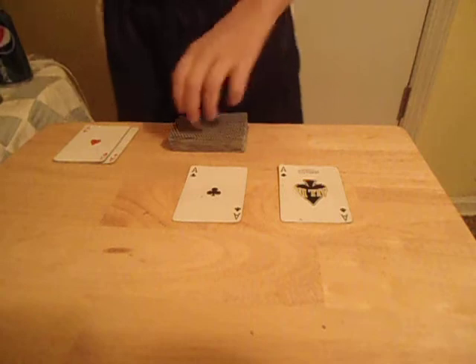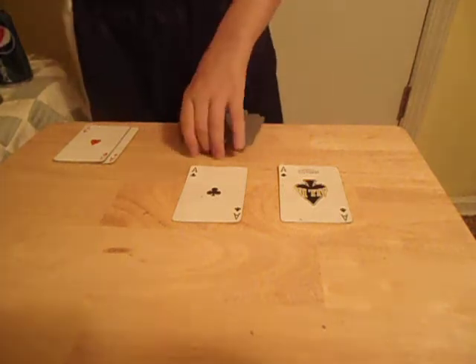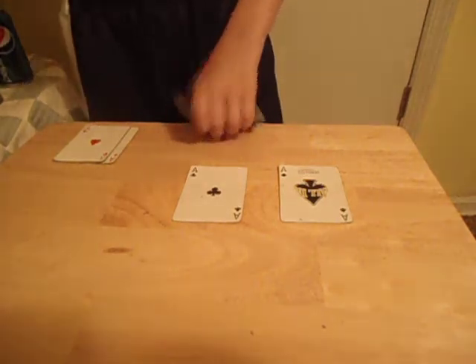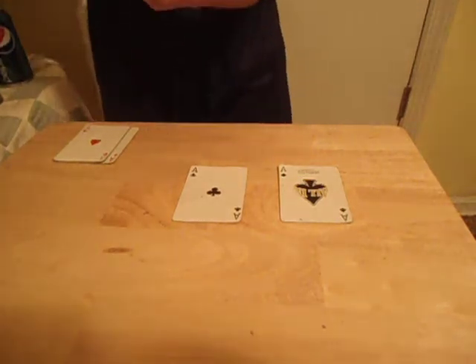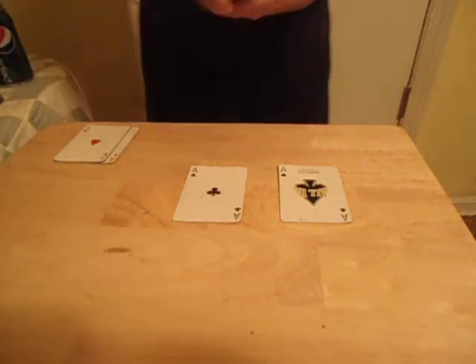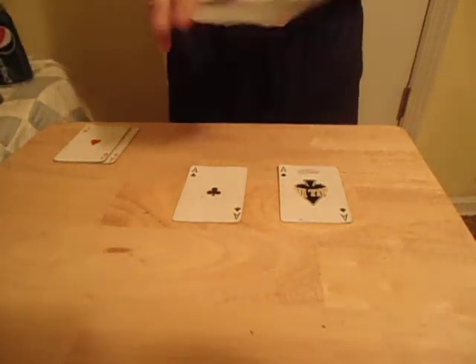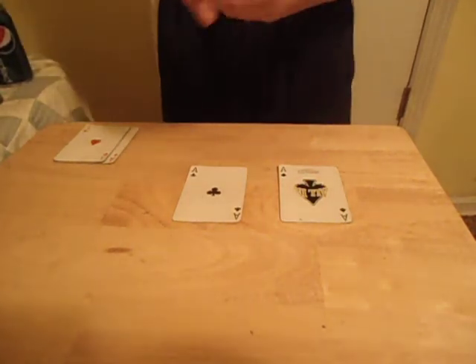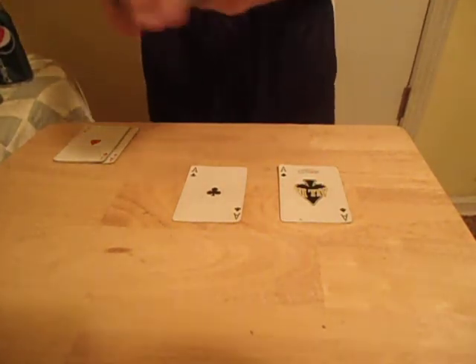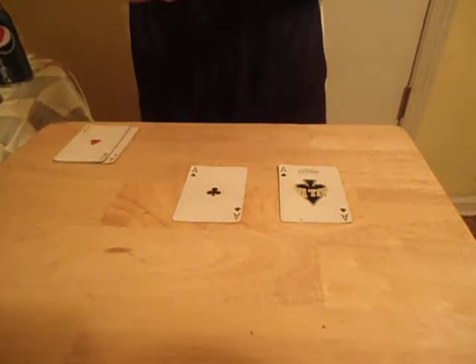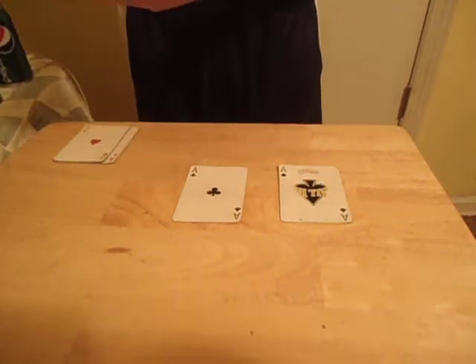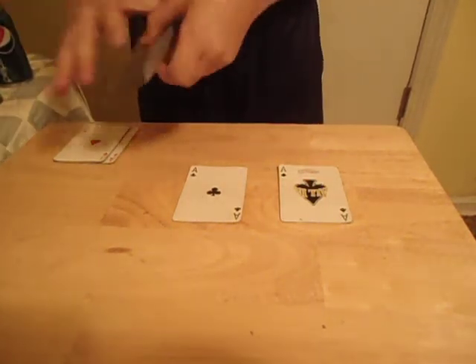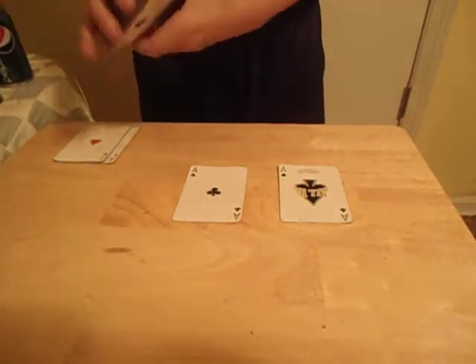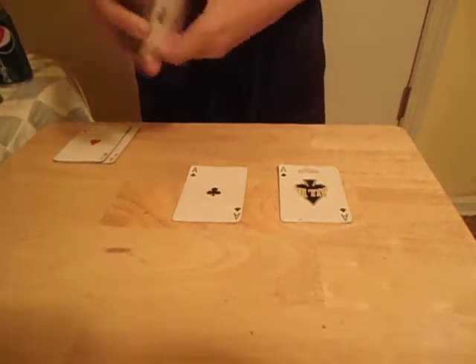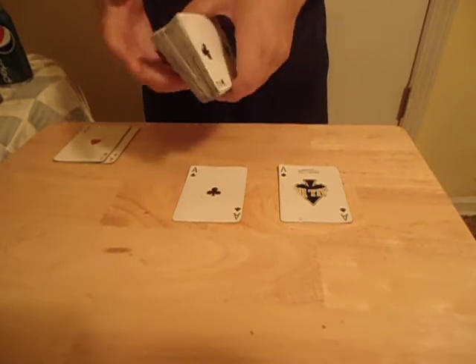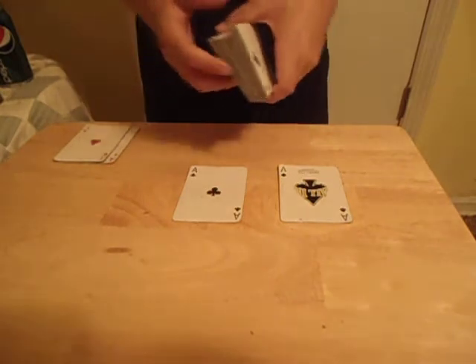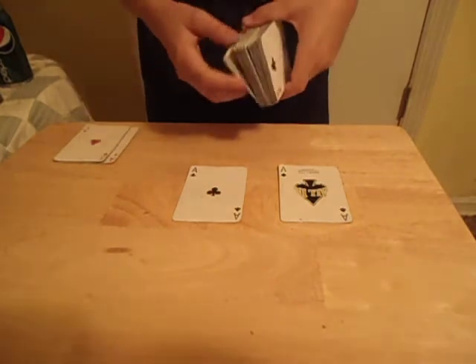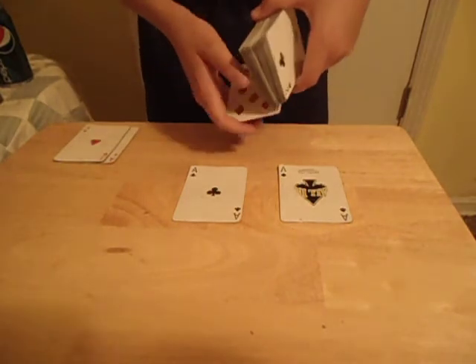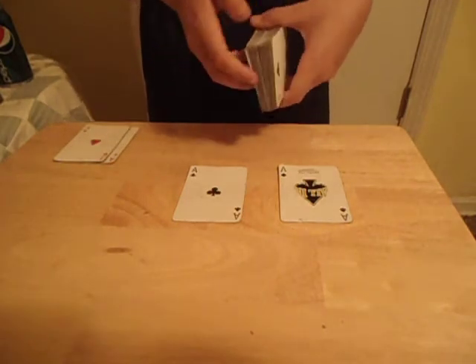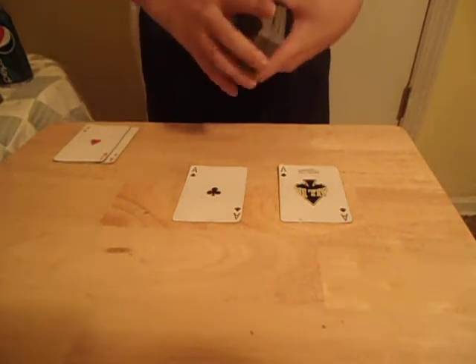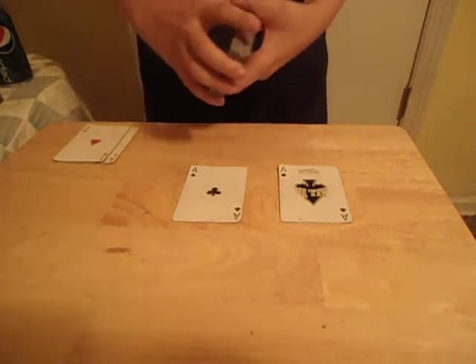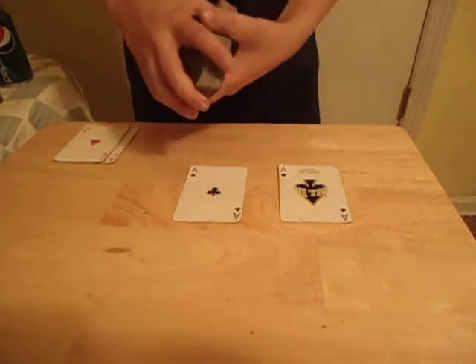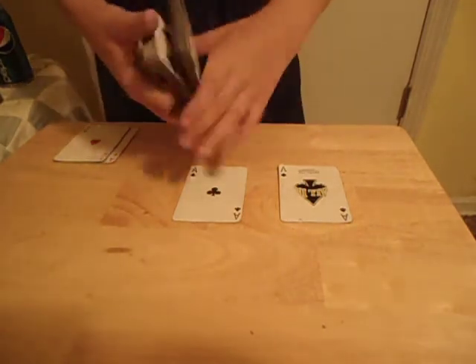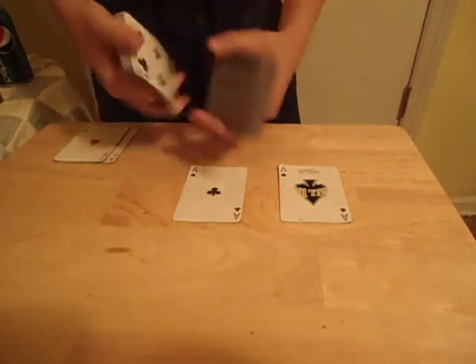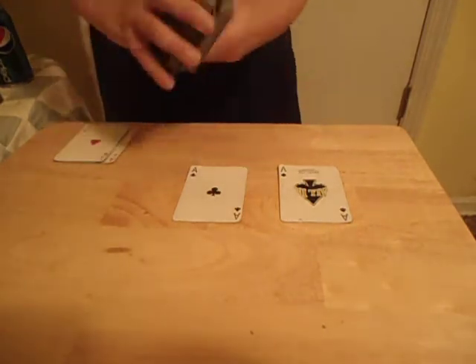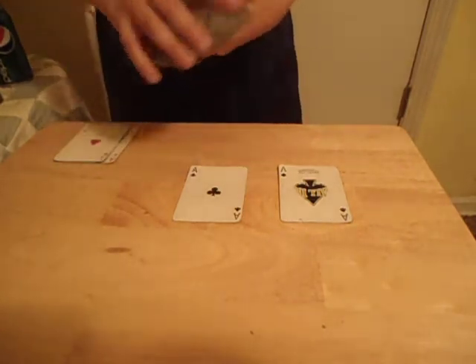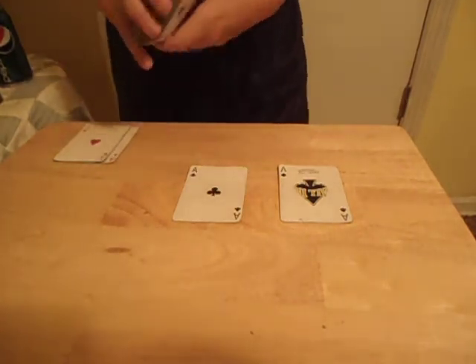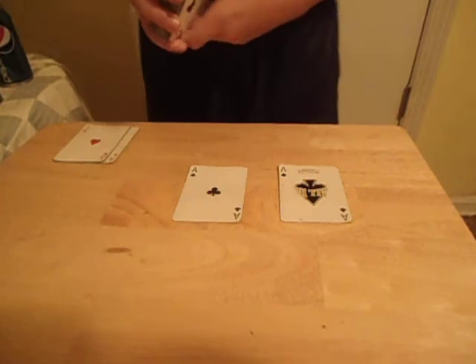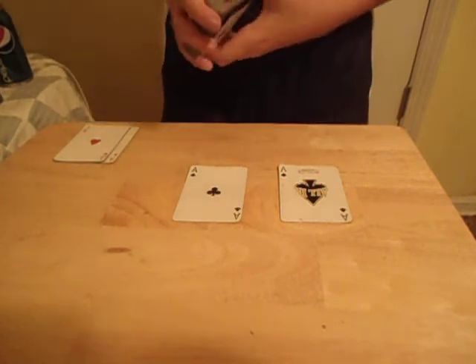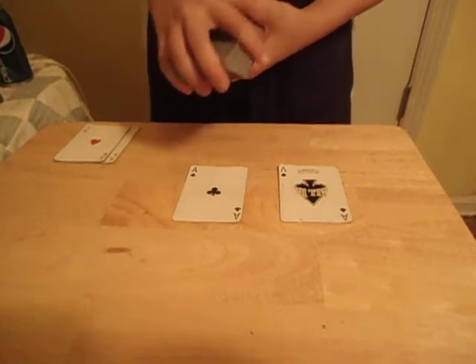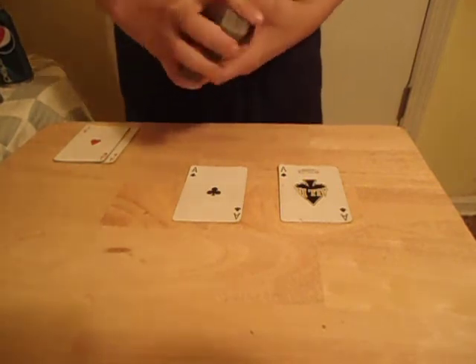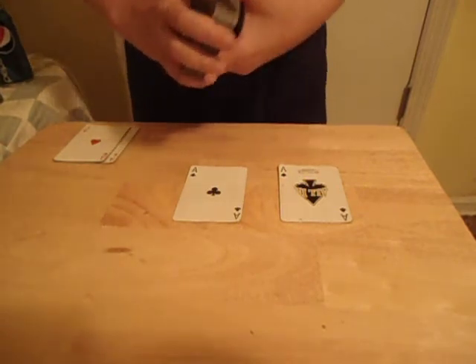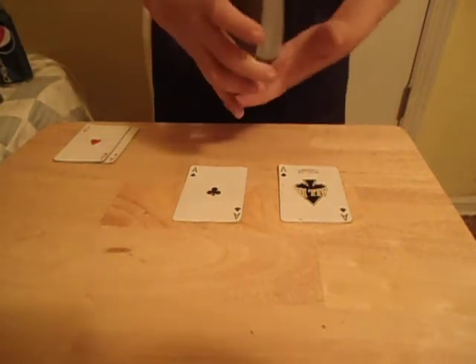Hello guys. I got a pretty normal trick for you guys. This is one I actually made up. It's really cool. Let me get started. I'm not sure what I'm going to call it — I'm pretty sure I'm going to just call it the four aces.